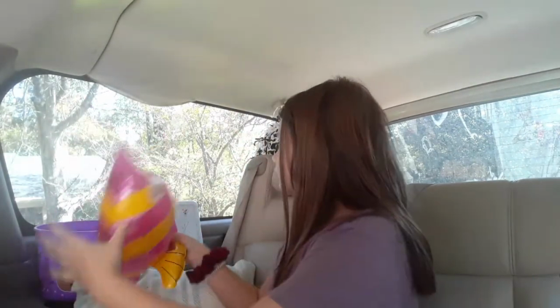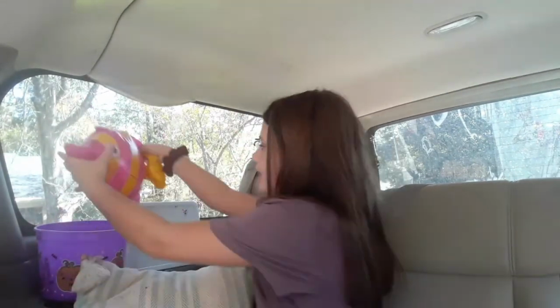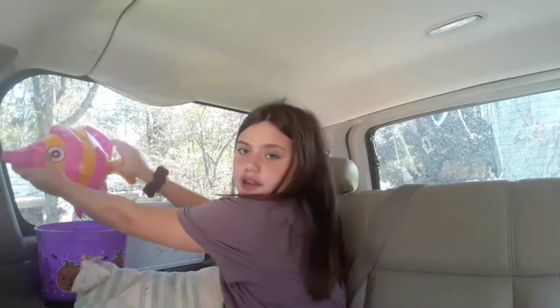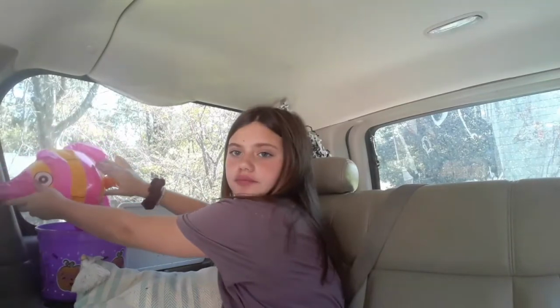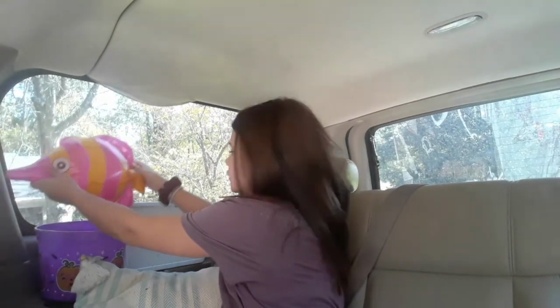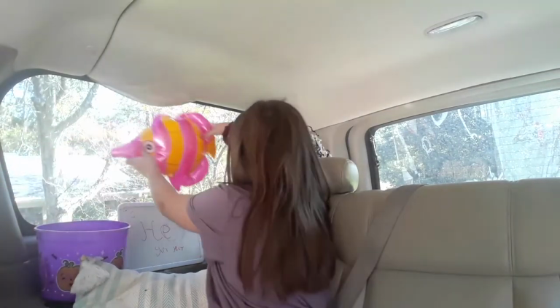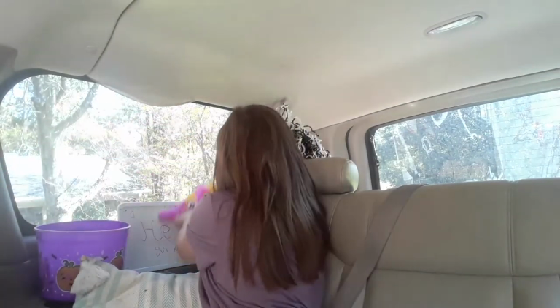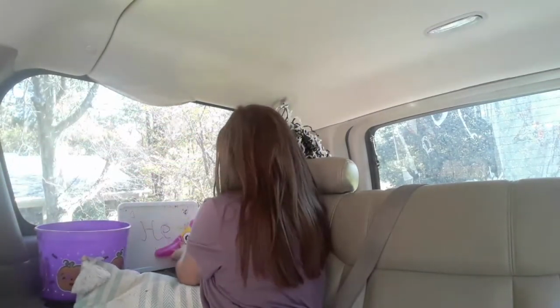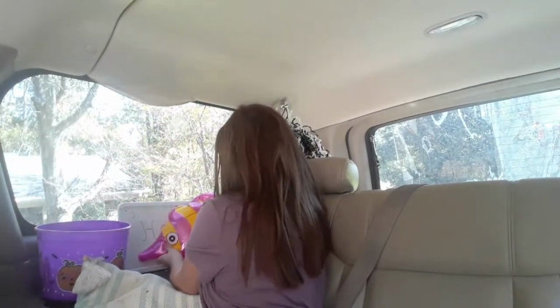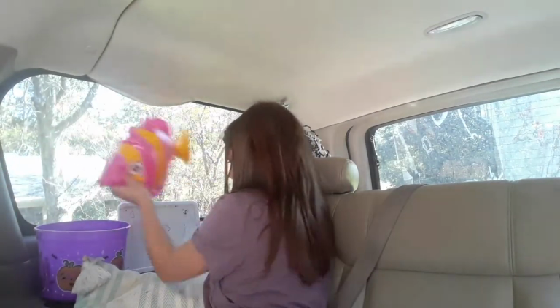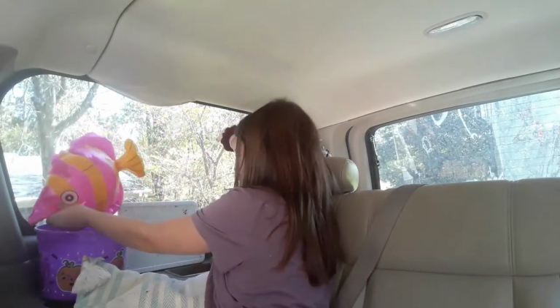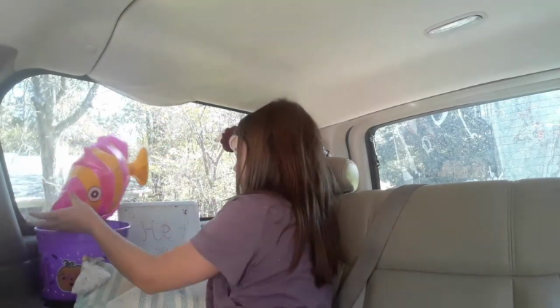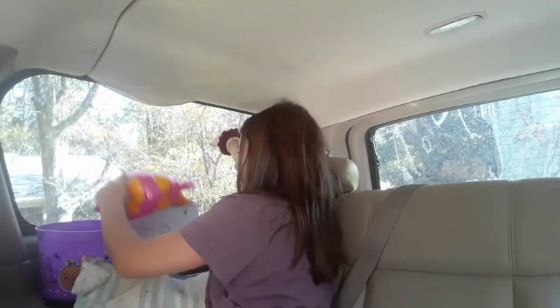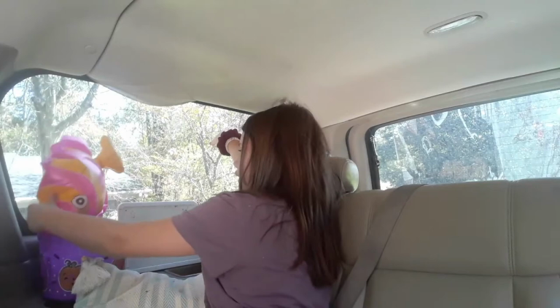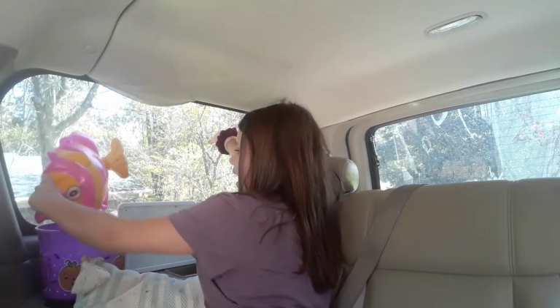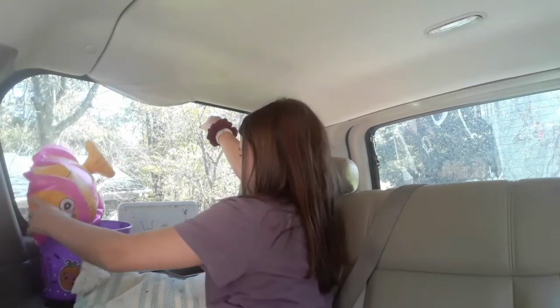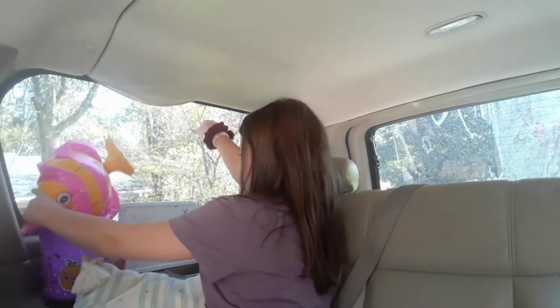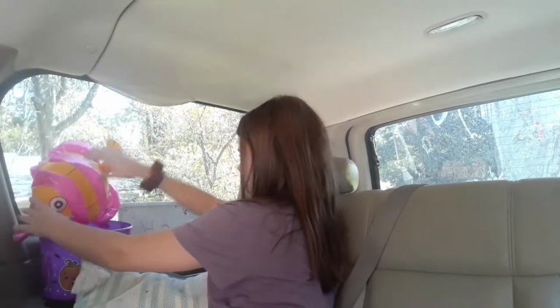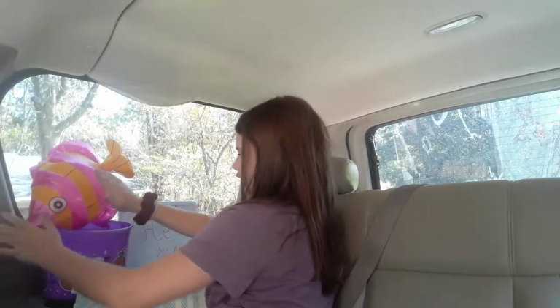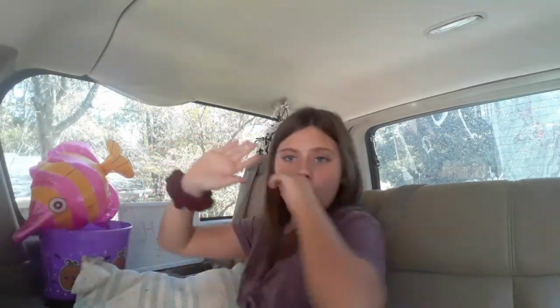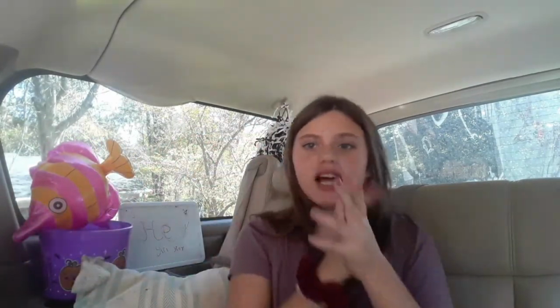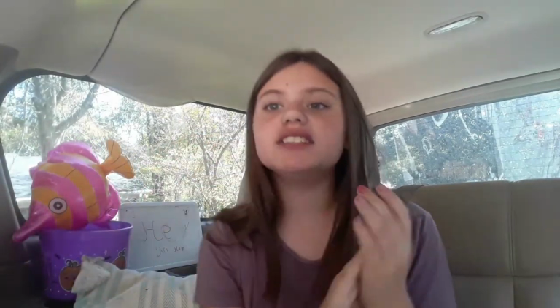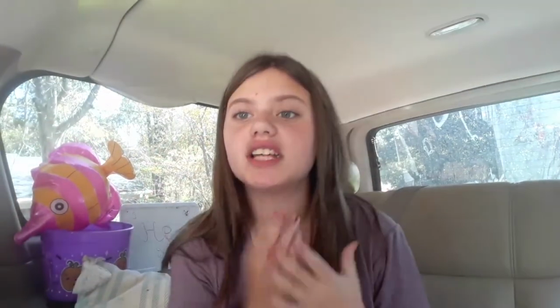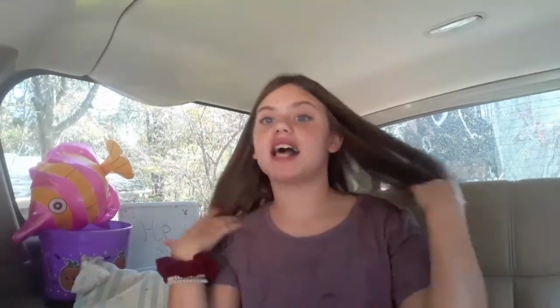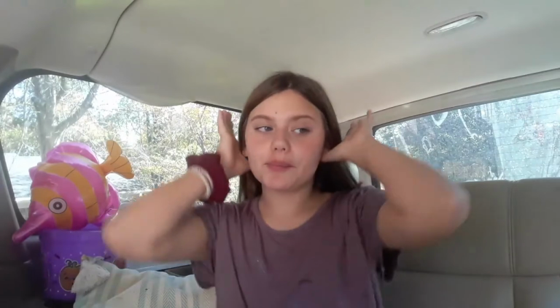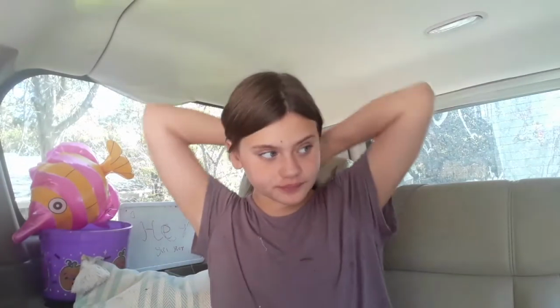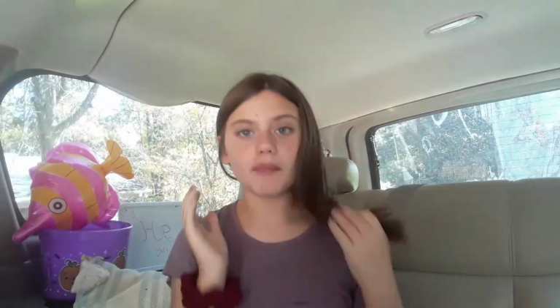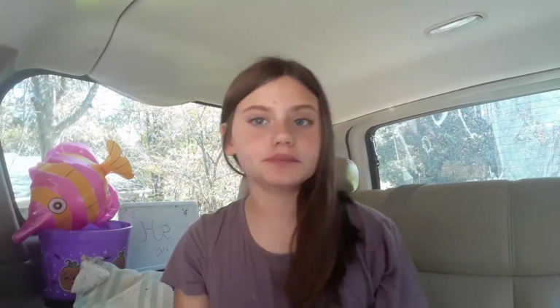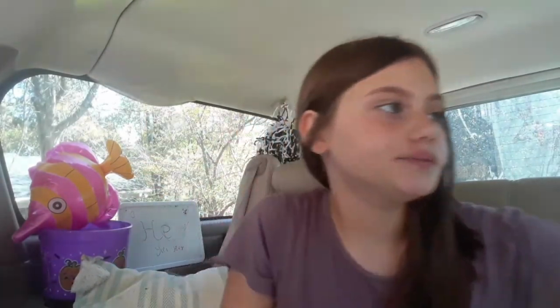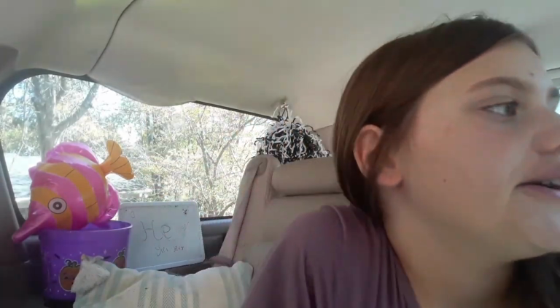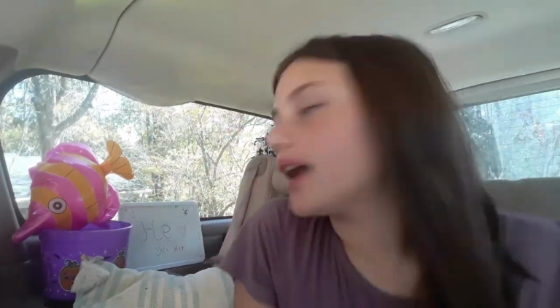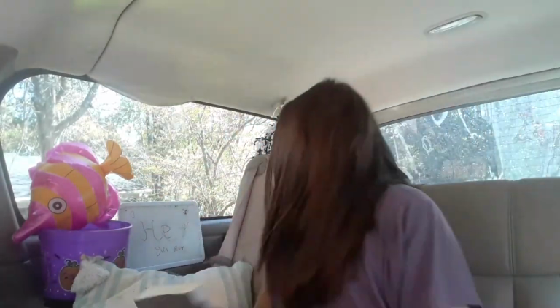You know, just kind of — hey girl hey. So that's kind of just the setup that I have, you know.